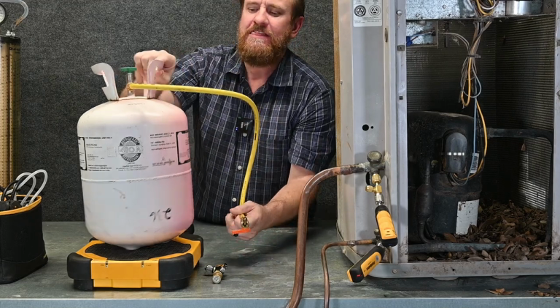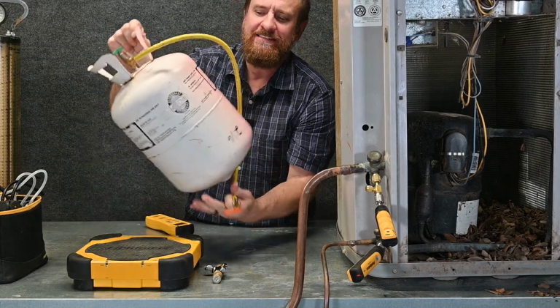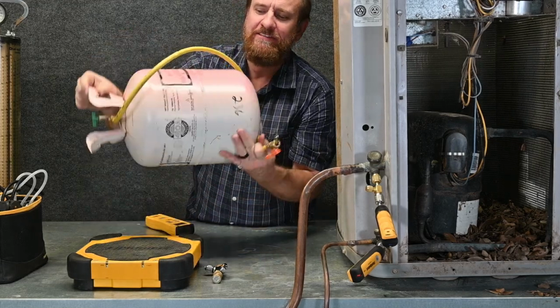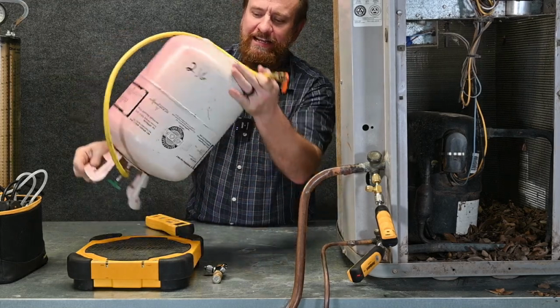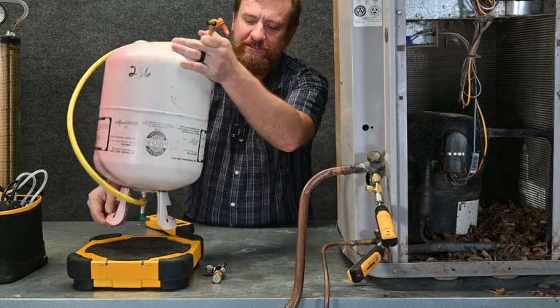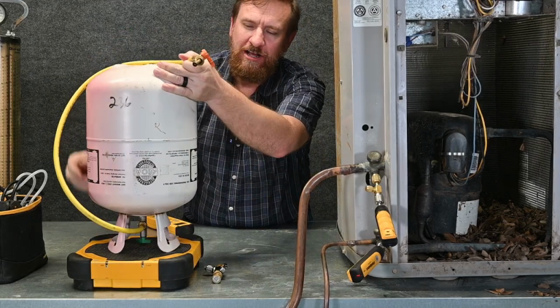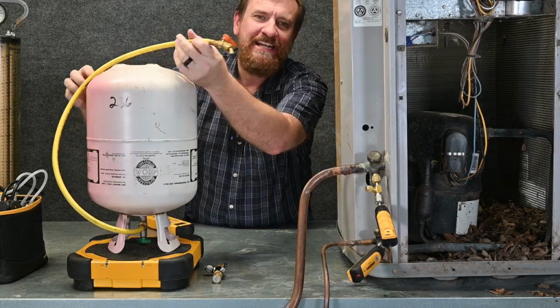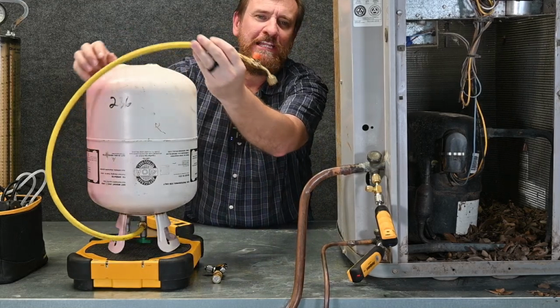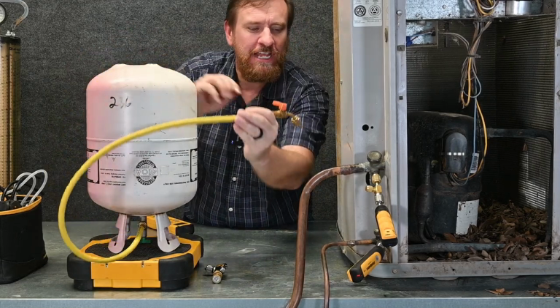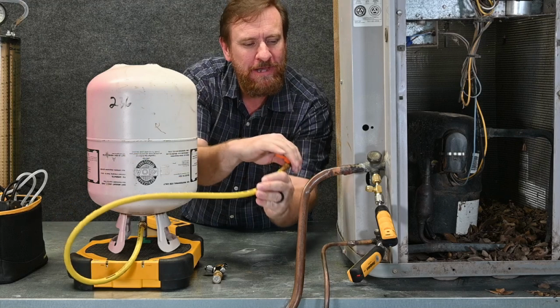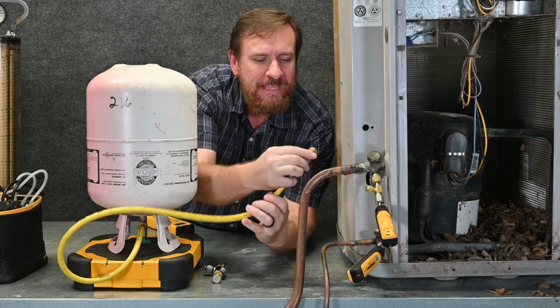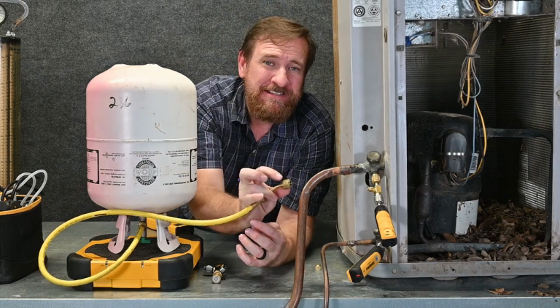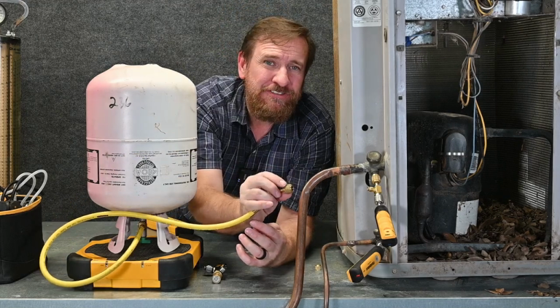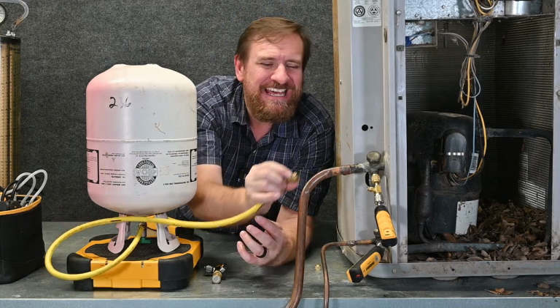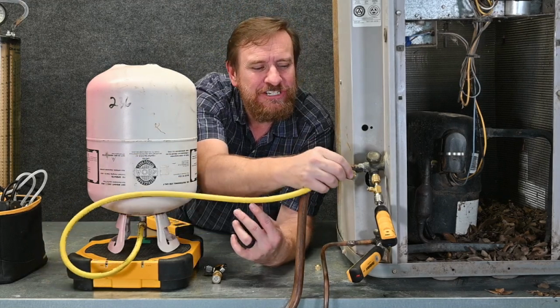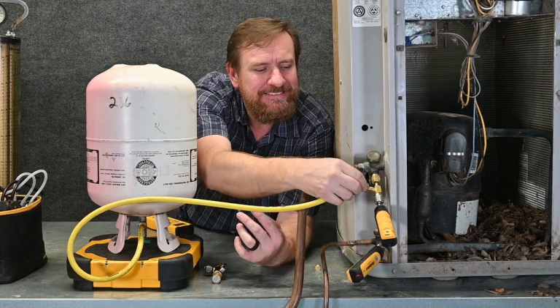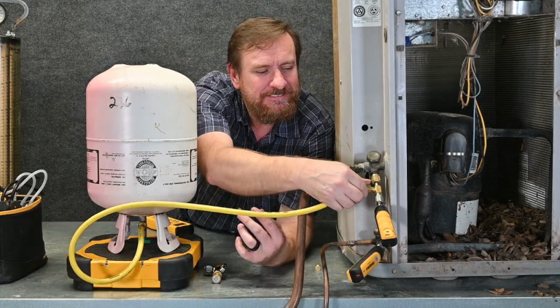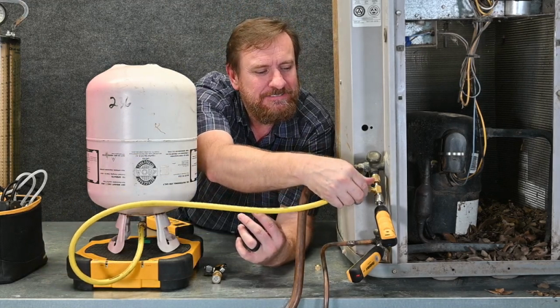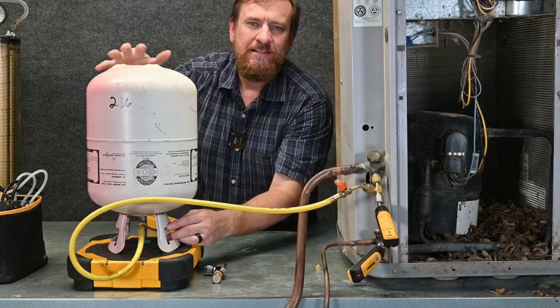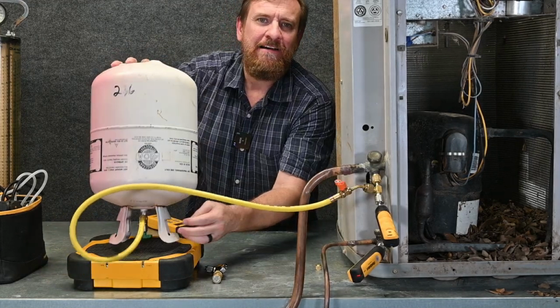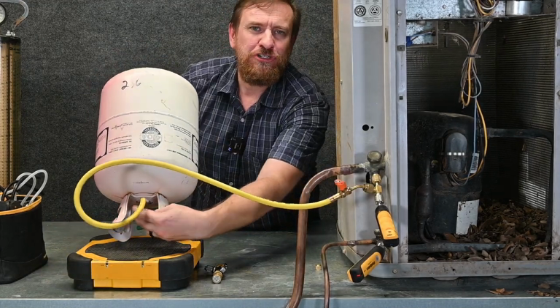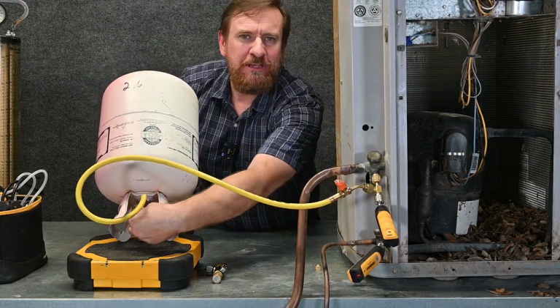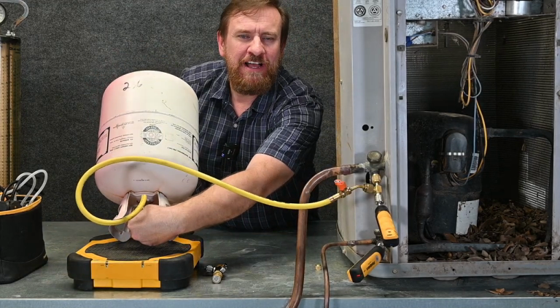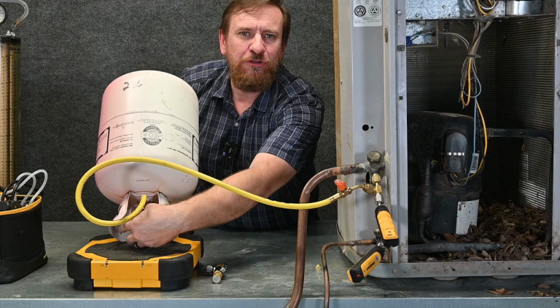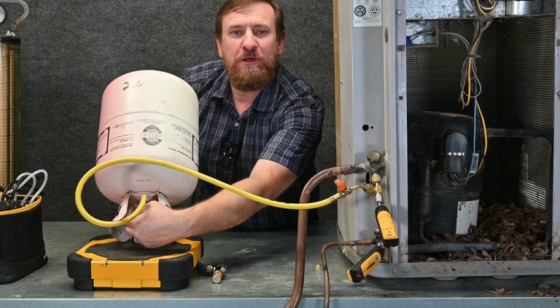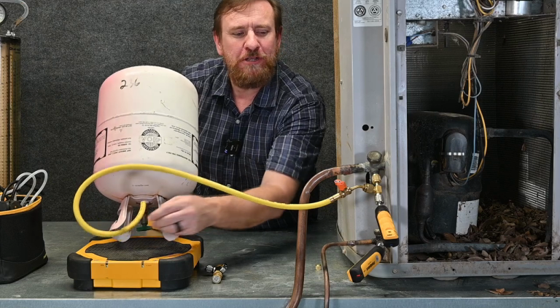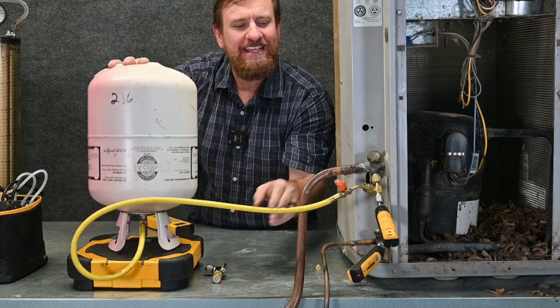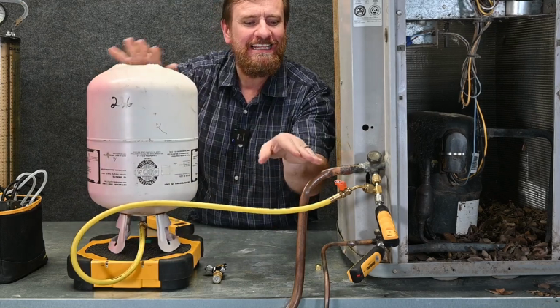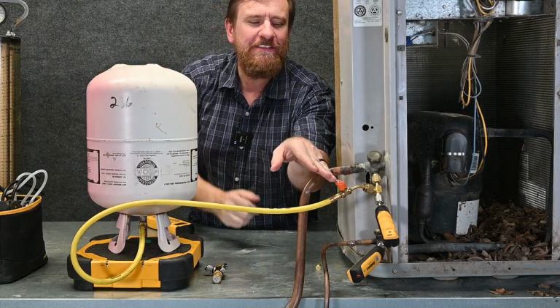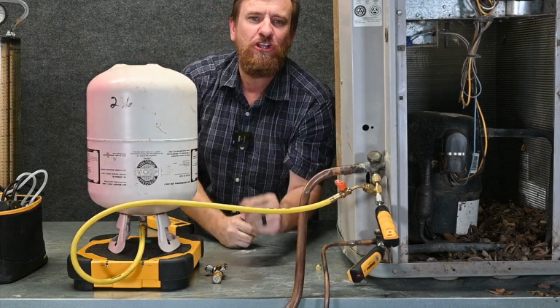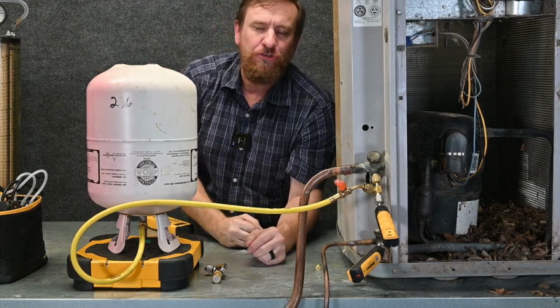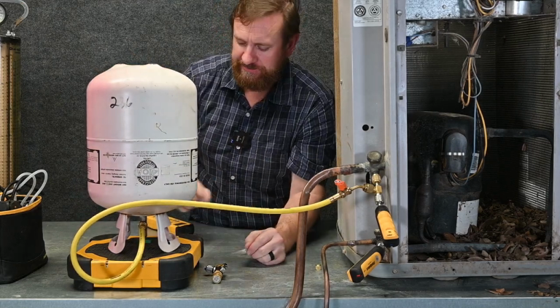Then I take my tank and turn it upside down so the liquid is going to come out of the bottom. I'm going to take this hose and attach it to my T. I double-check to make sure my valve is fully open on my tank and leave the valve closed on the T.